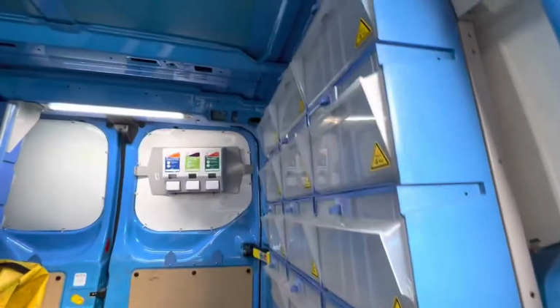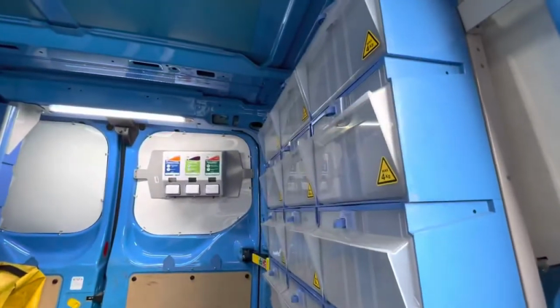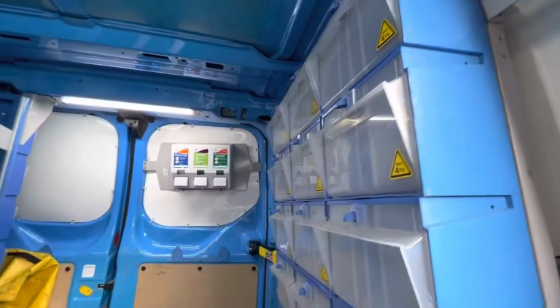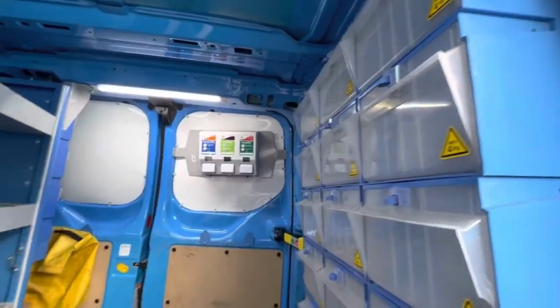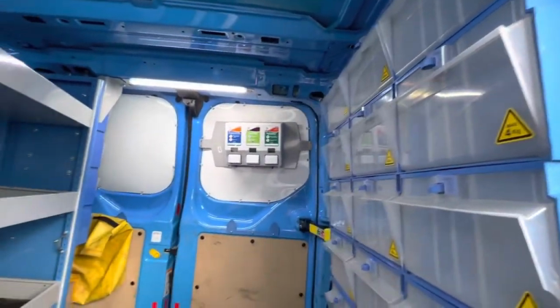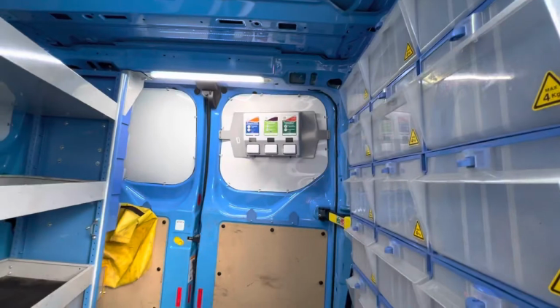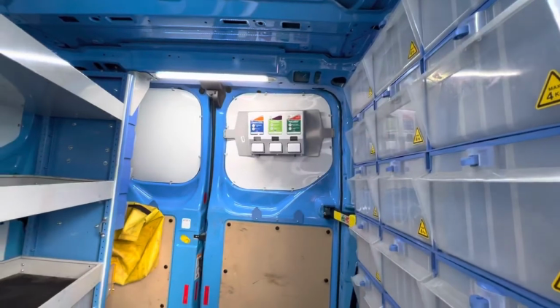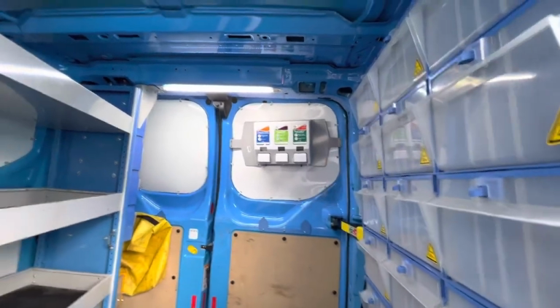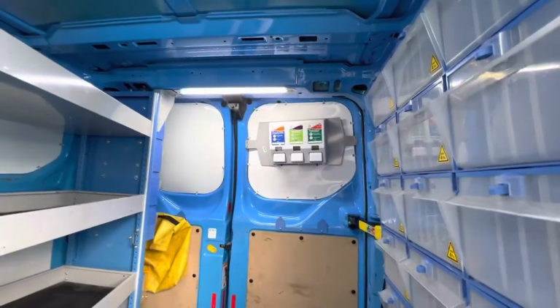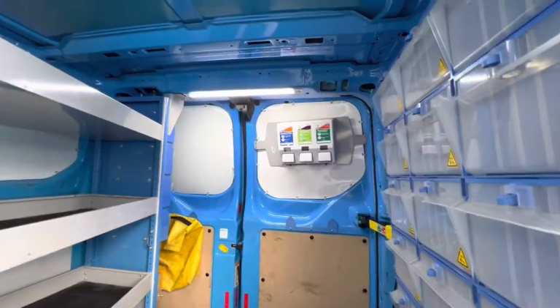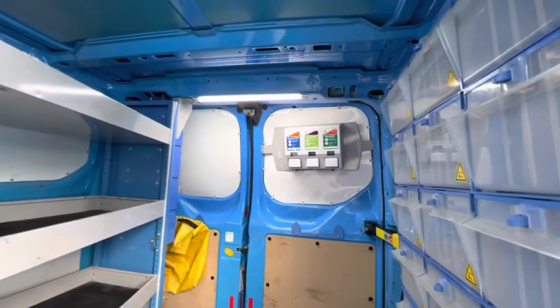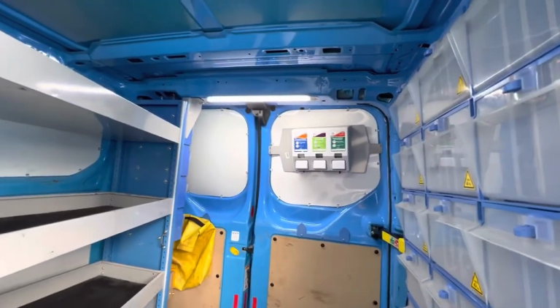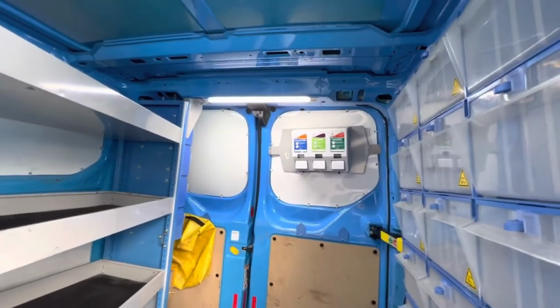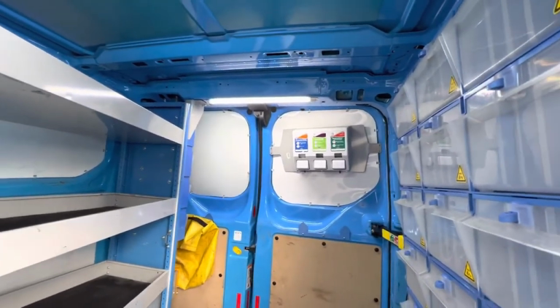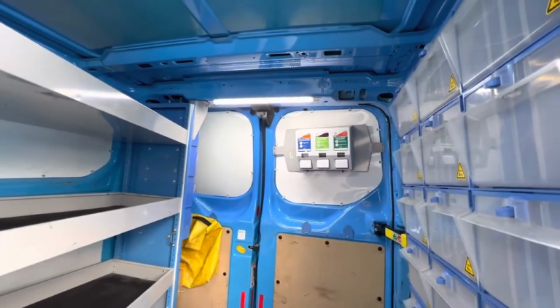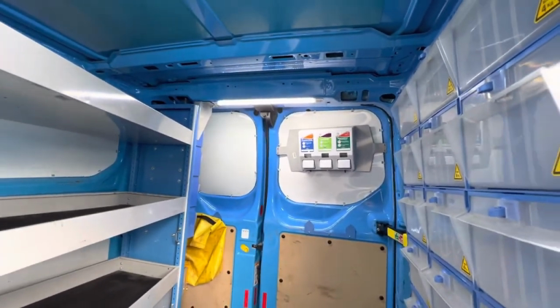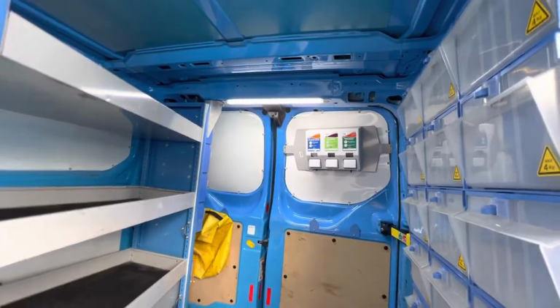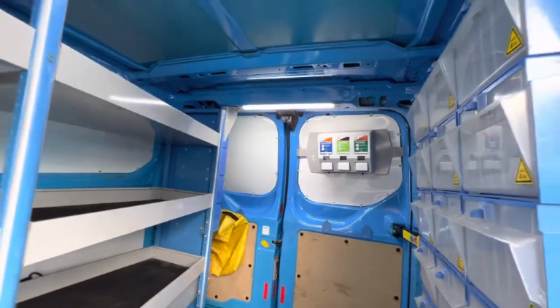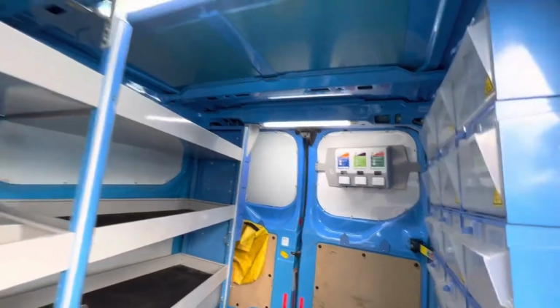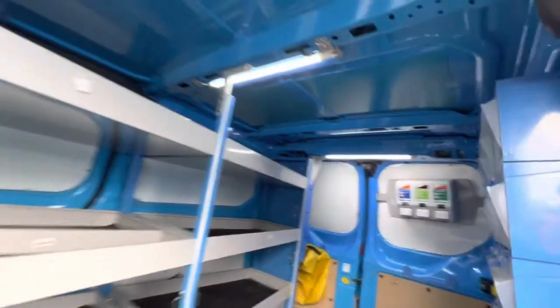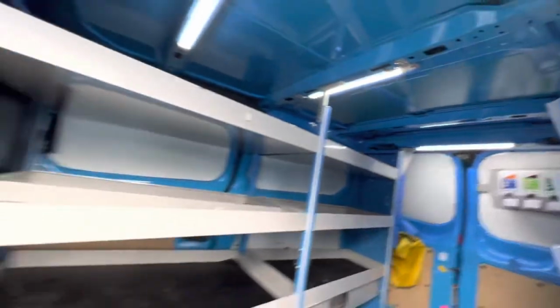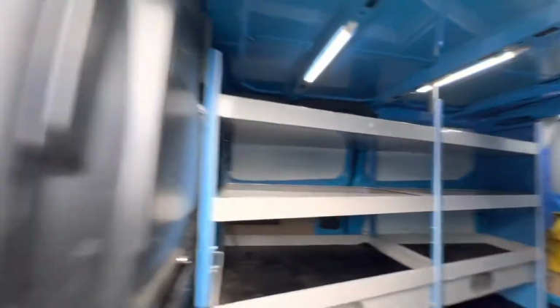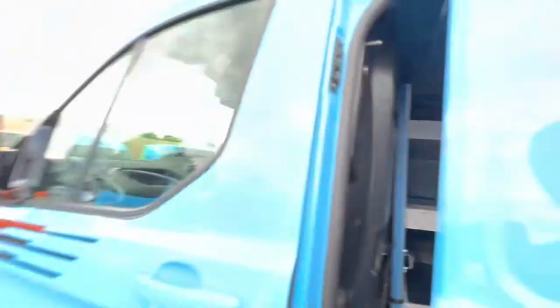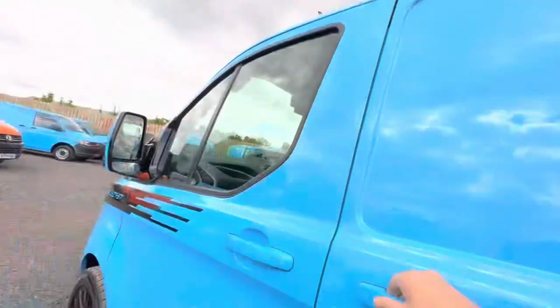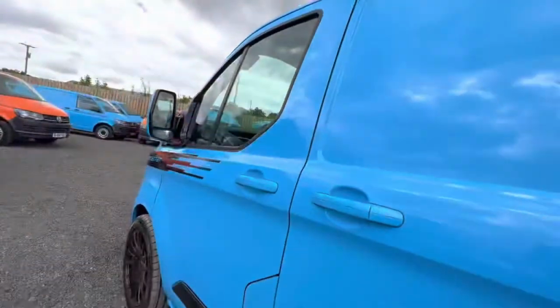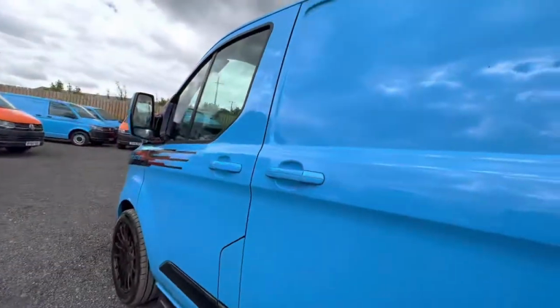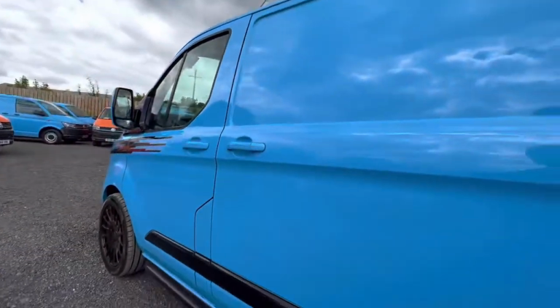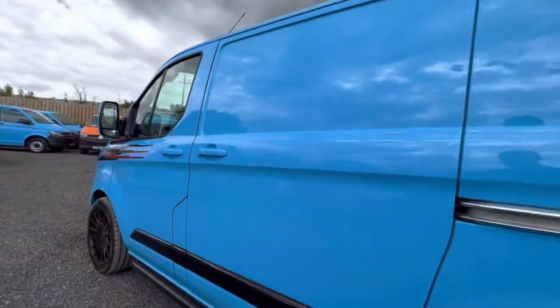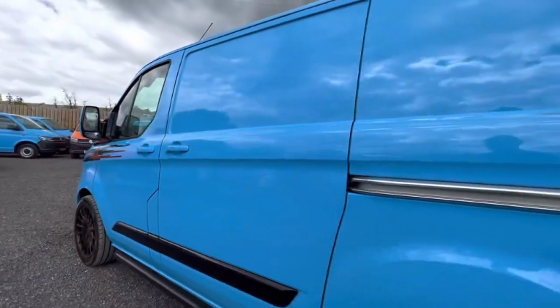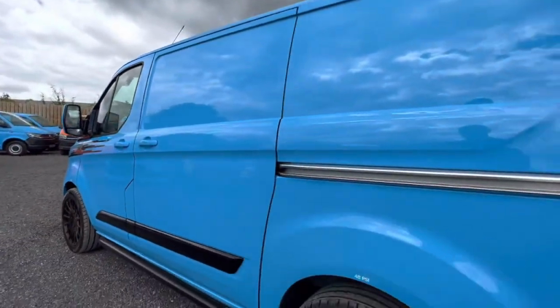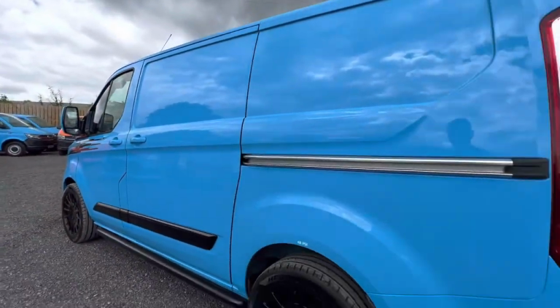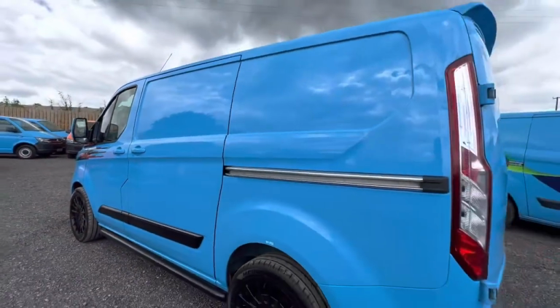There are little units to store your tools and a hand cream sanitizer bay. You may not use it, but it's always handy.